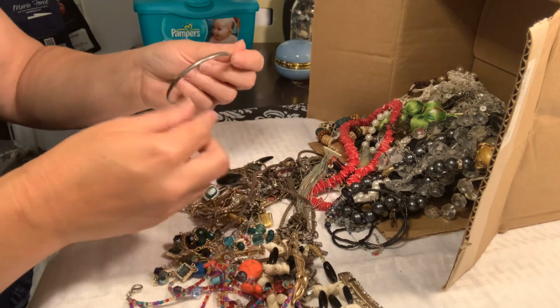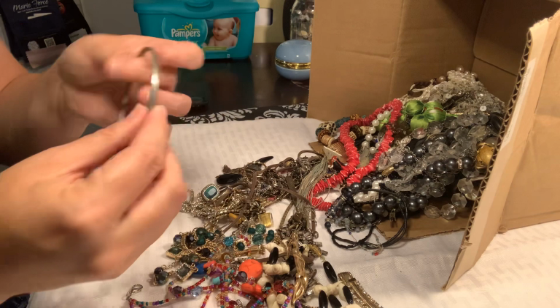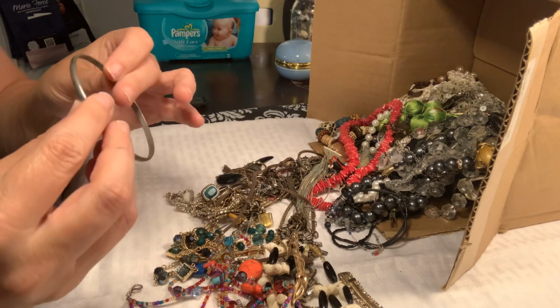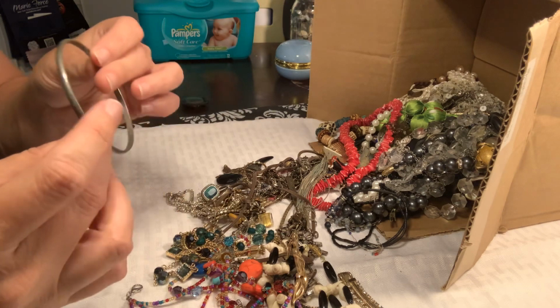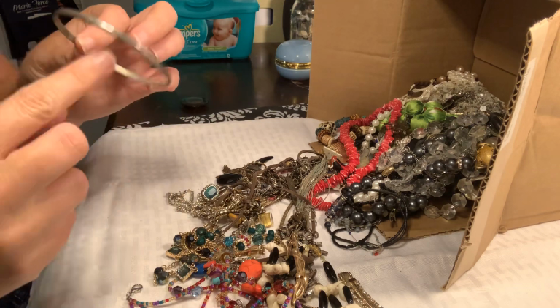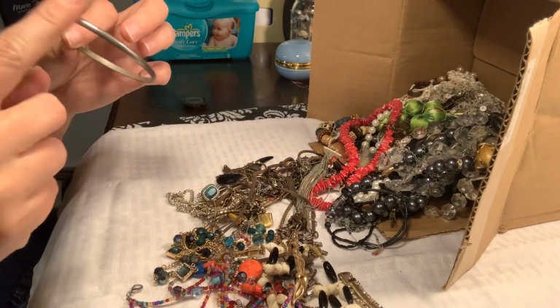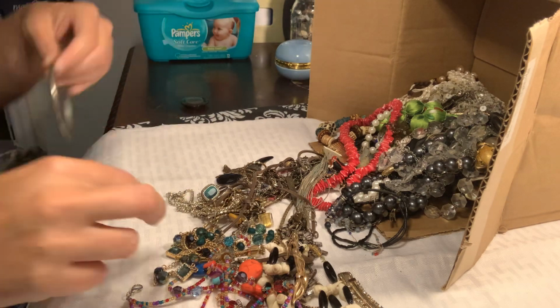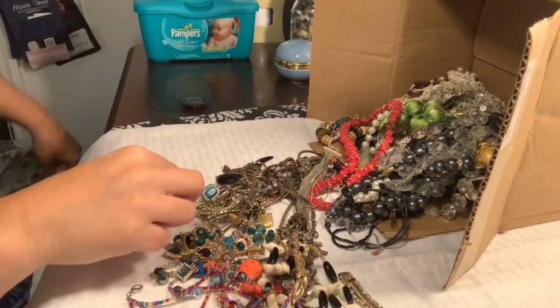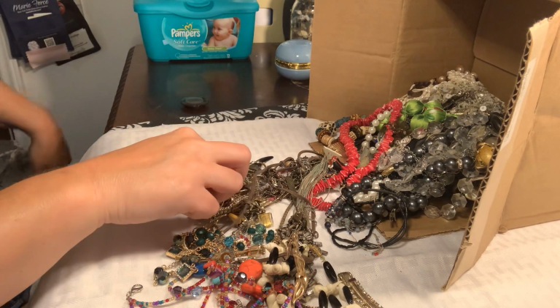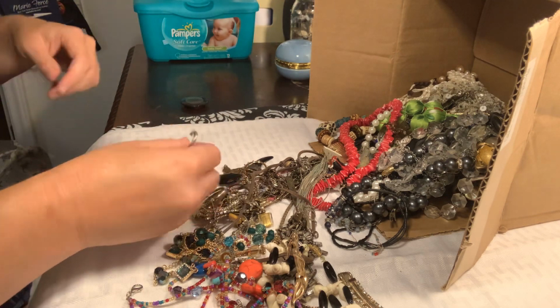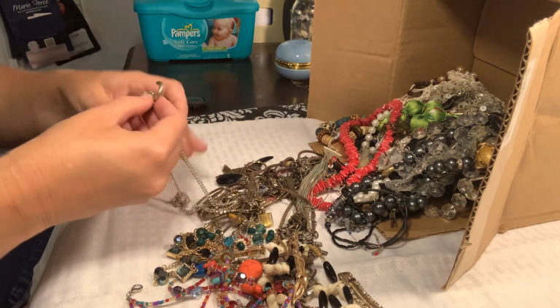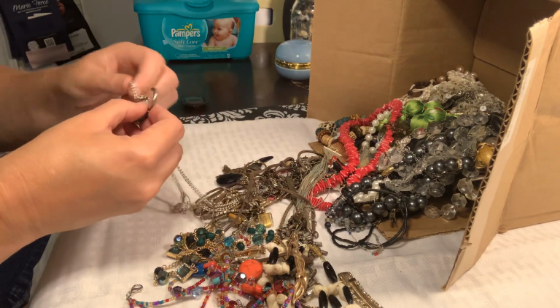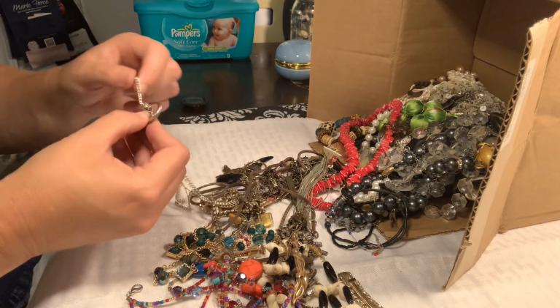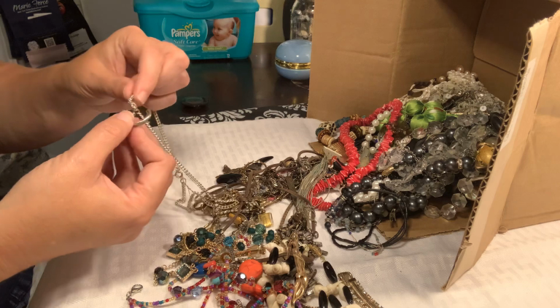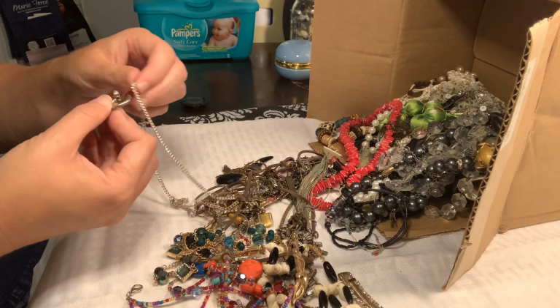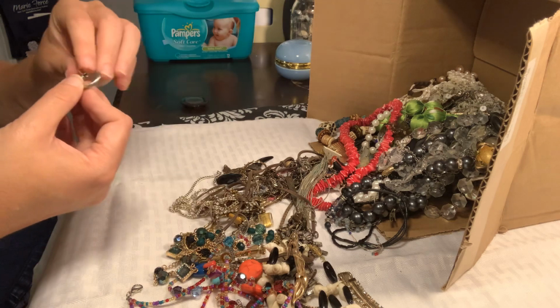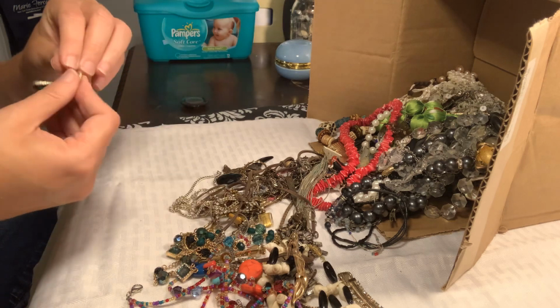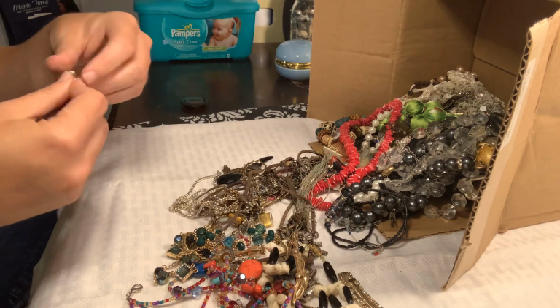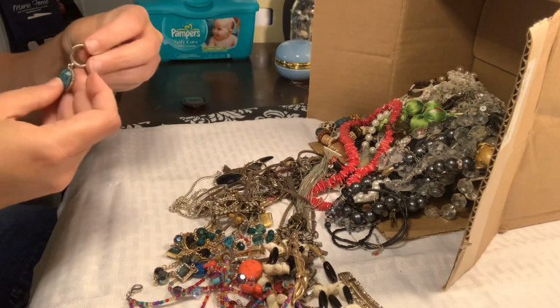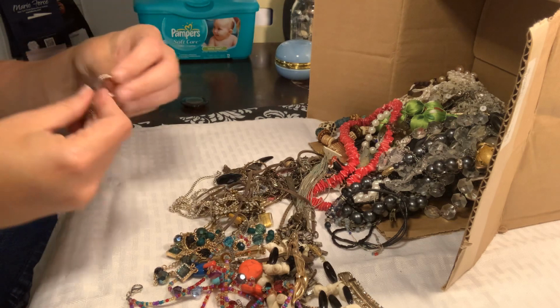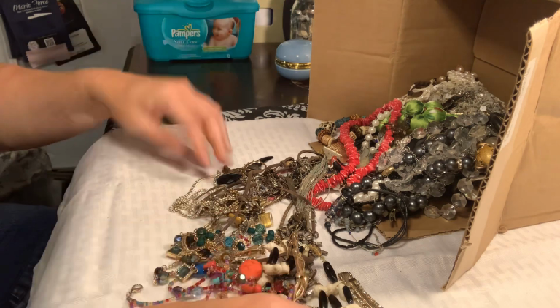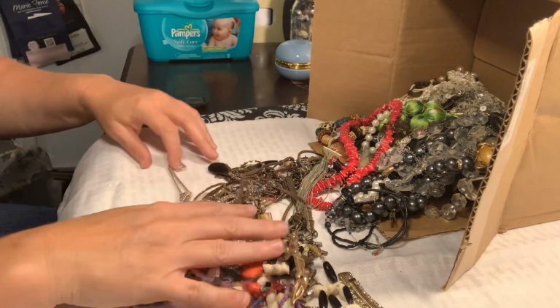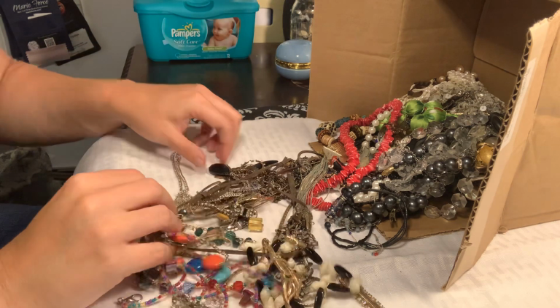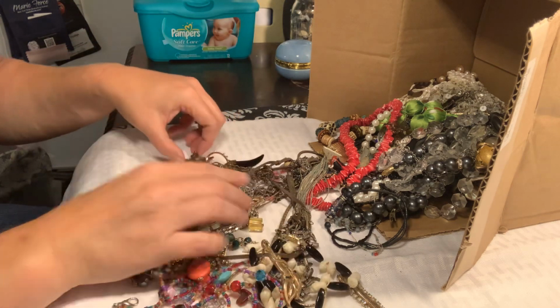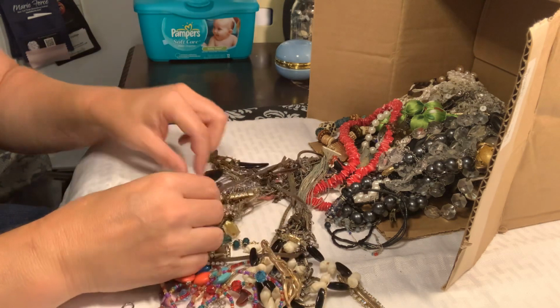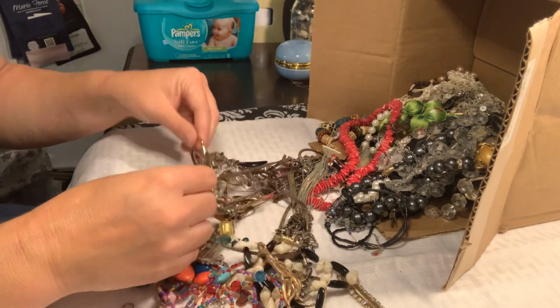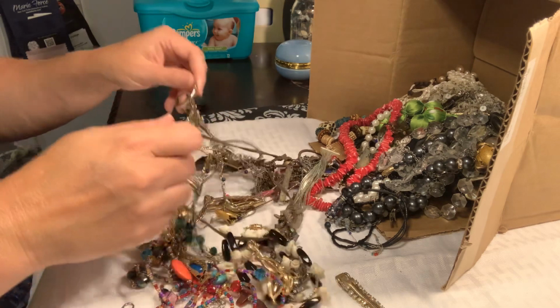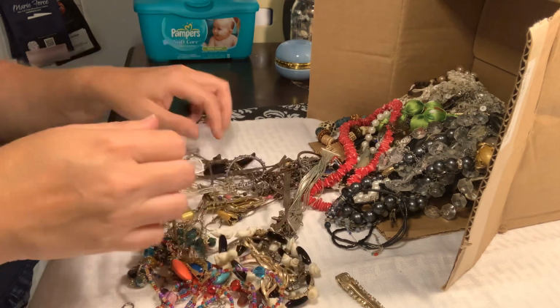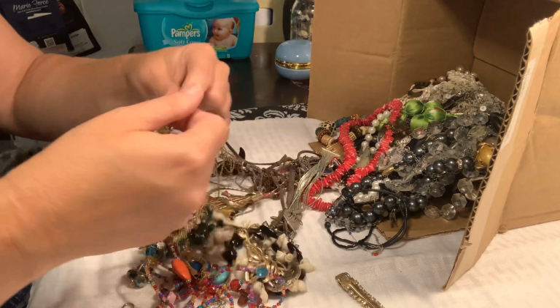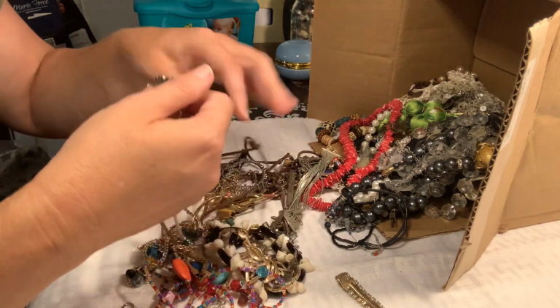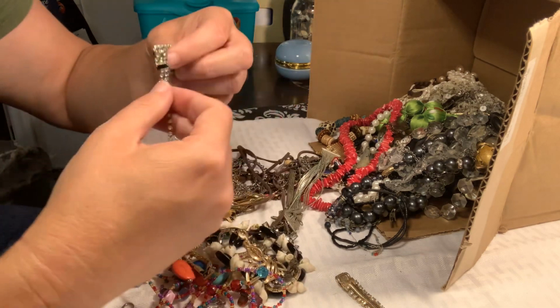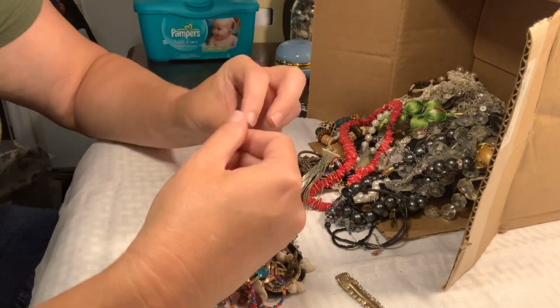This is just a cheapie bangle — going in a craft lot, or it just fell out of the craft lot actually. We'll hold it and see if we find its partner.